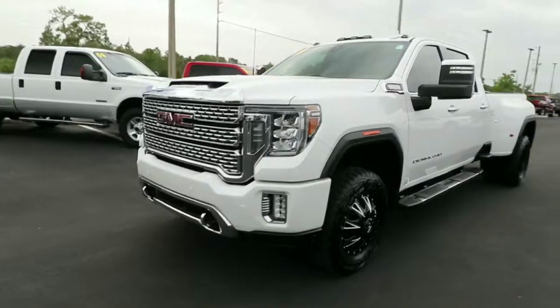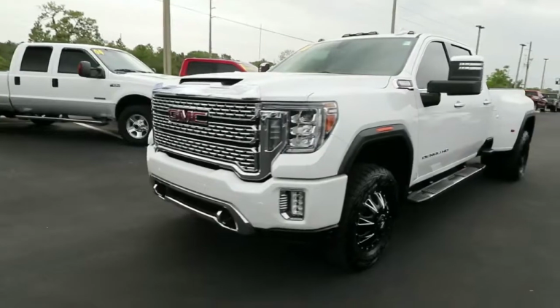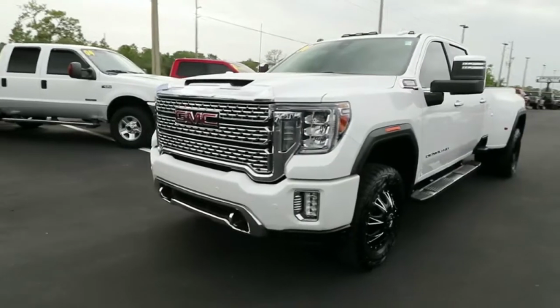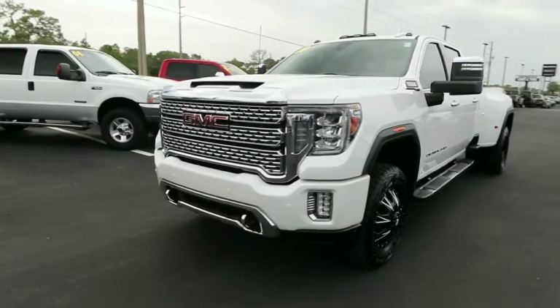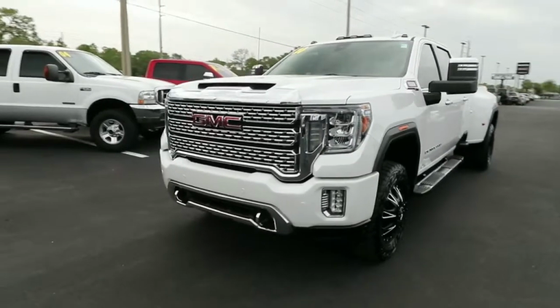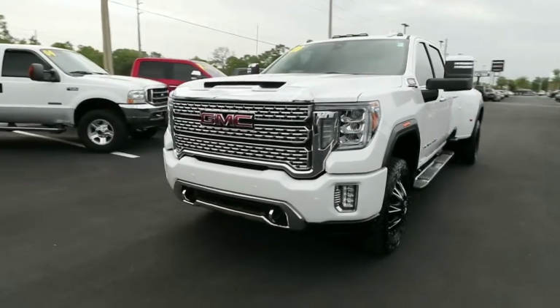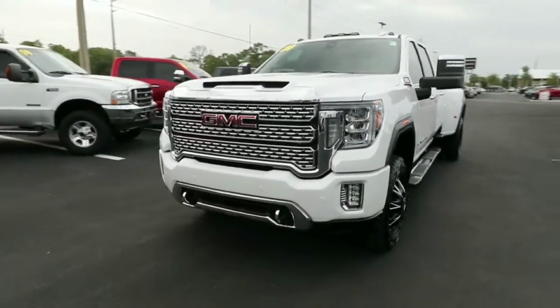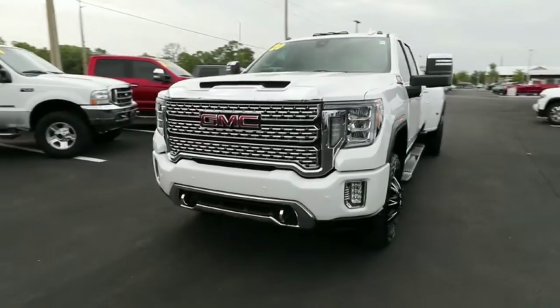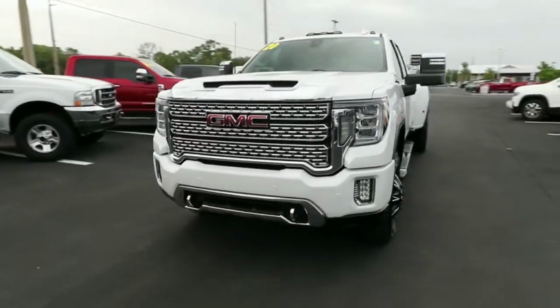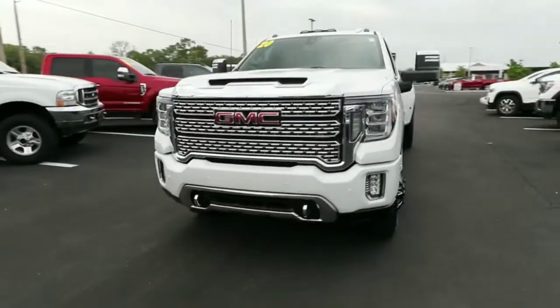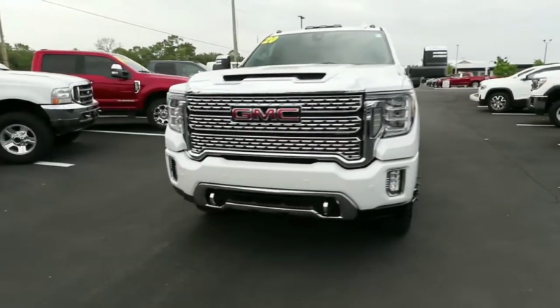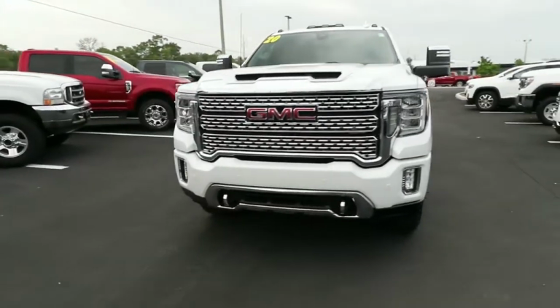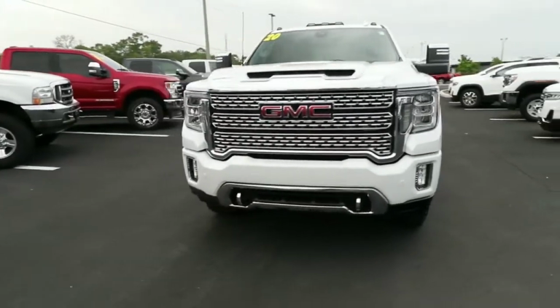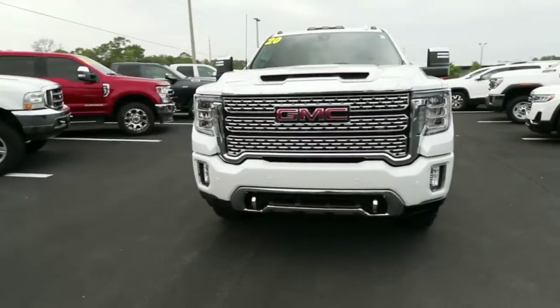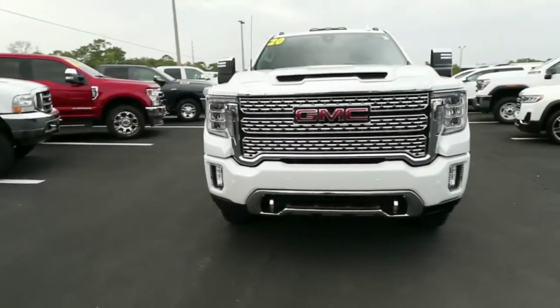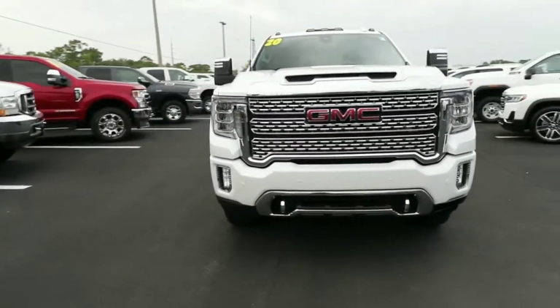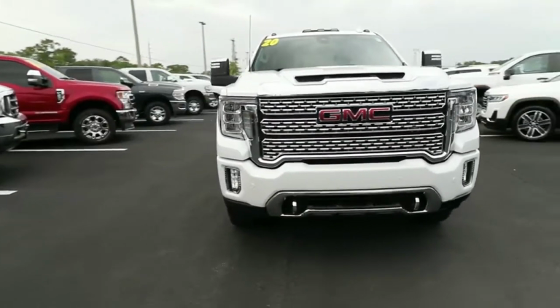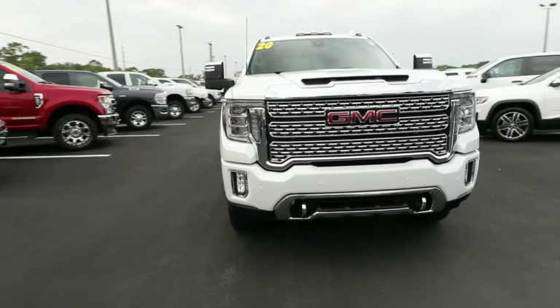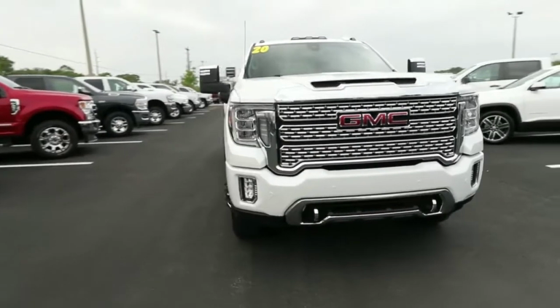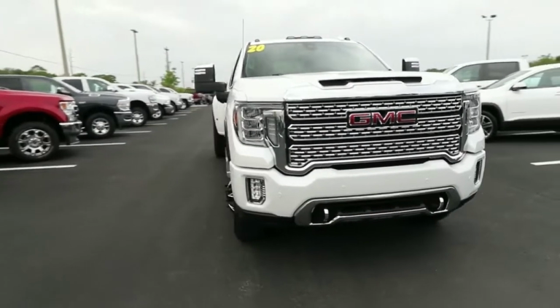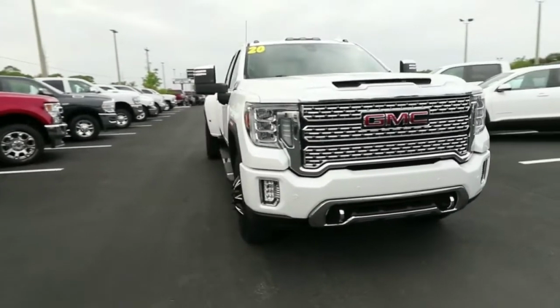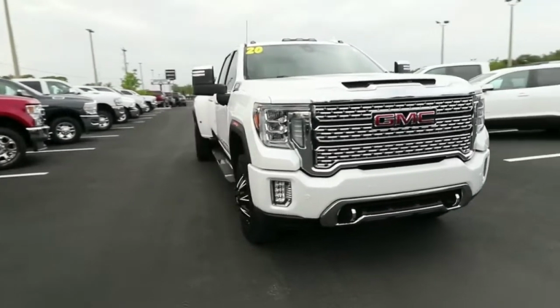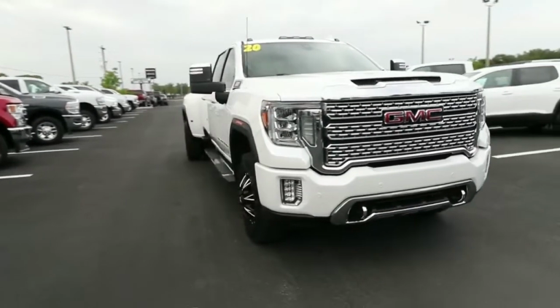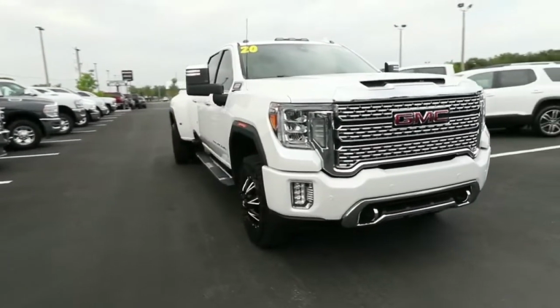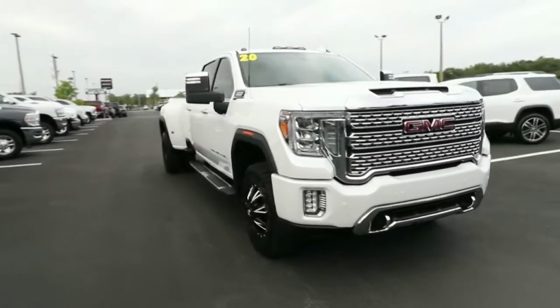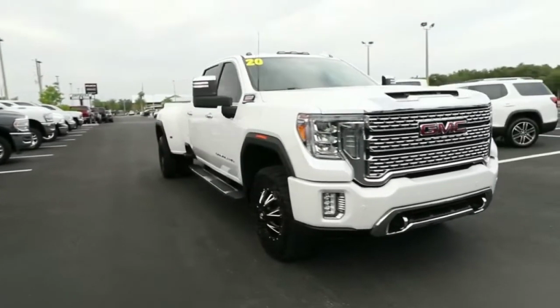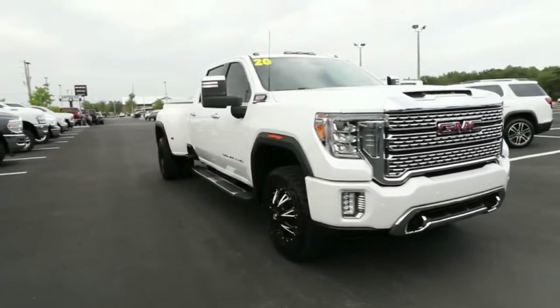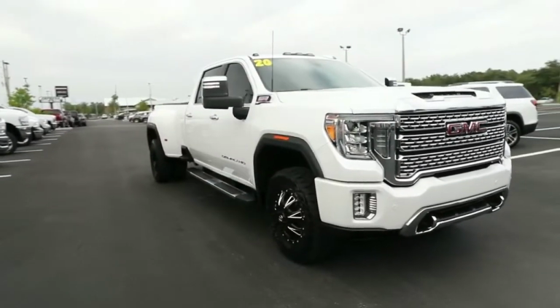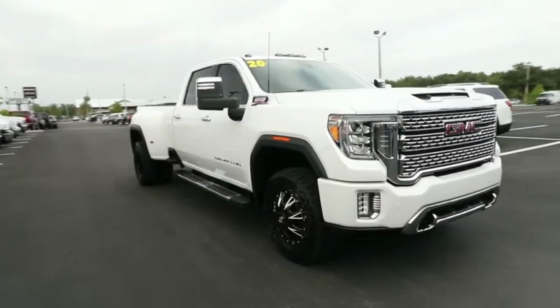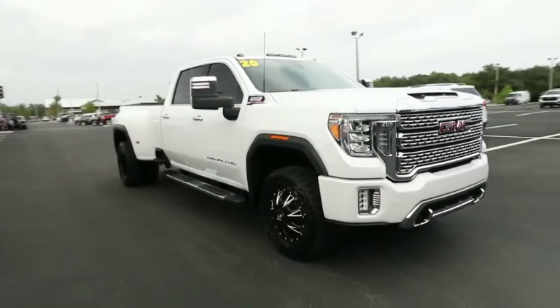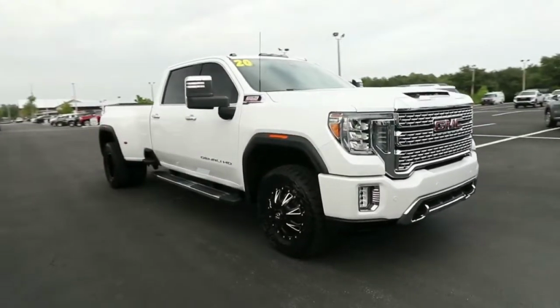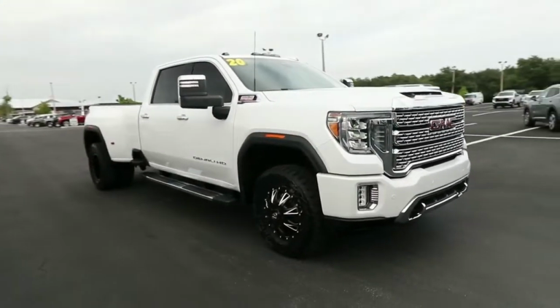Get into a car with value. 2020 GMC Sierra. This vehicle still has fewer than 45,000 miles on the clock, so it won't last long.